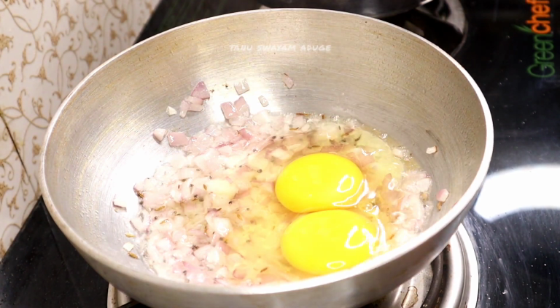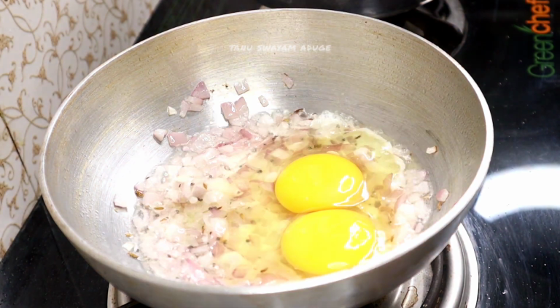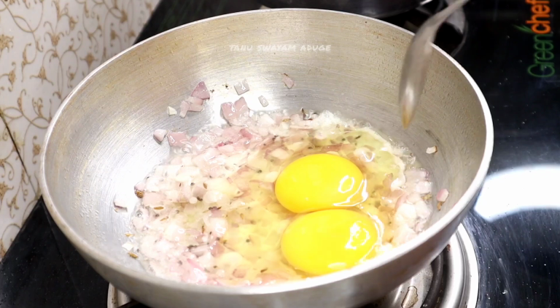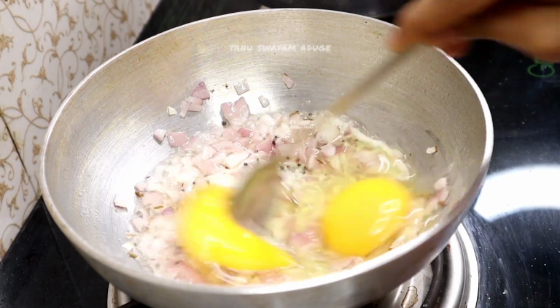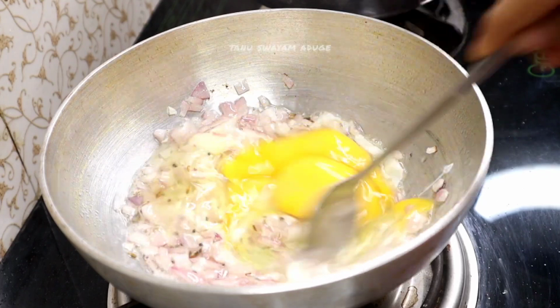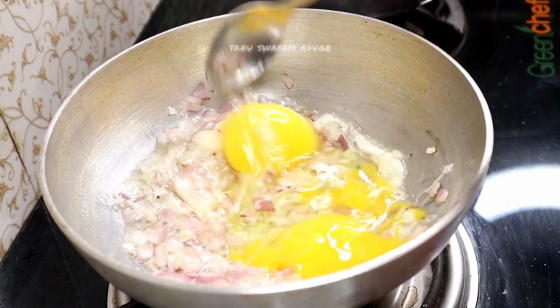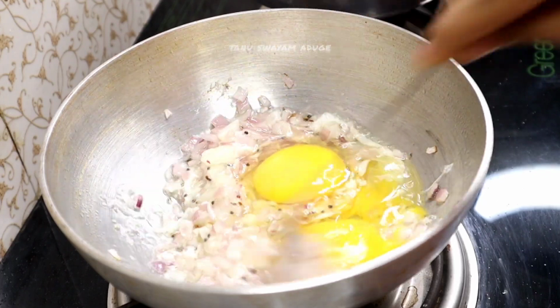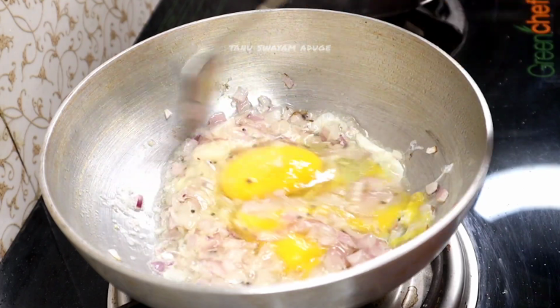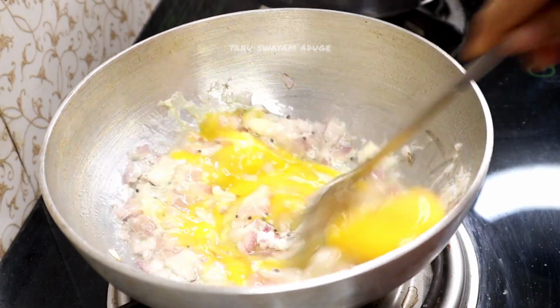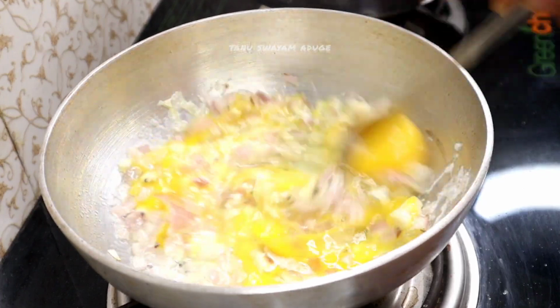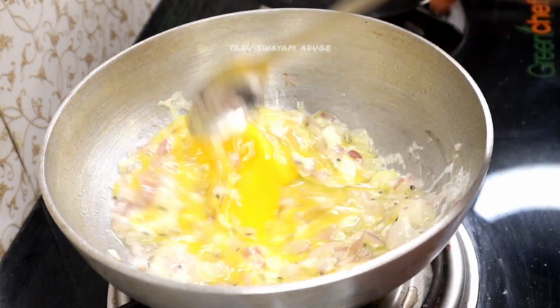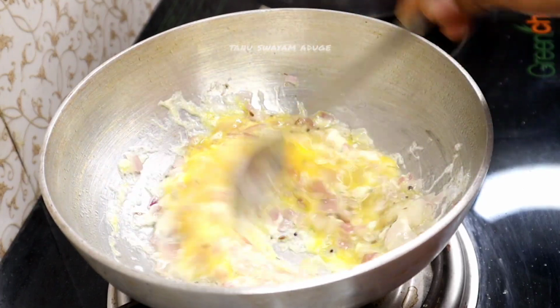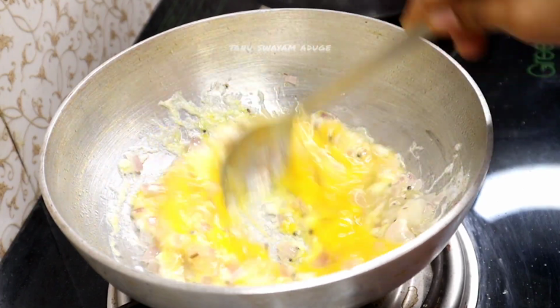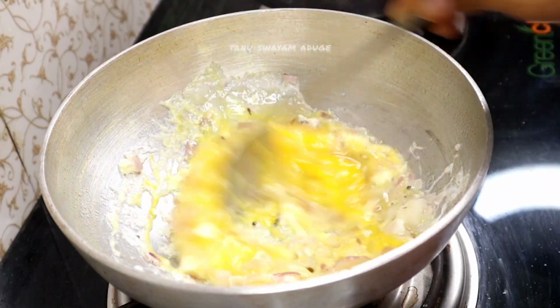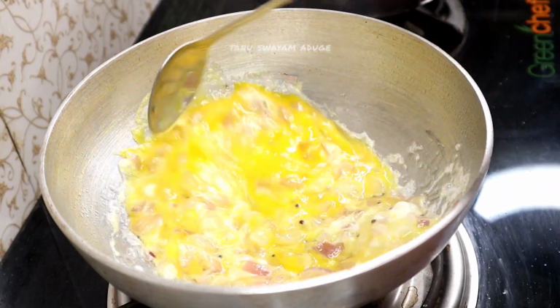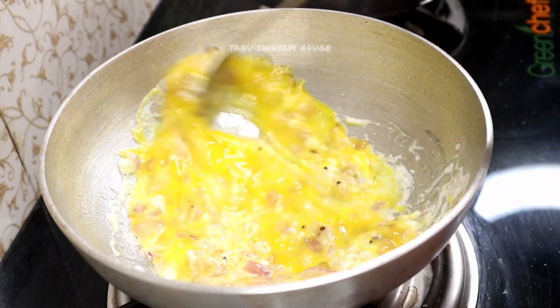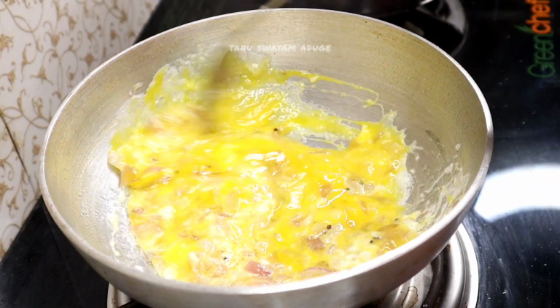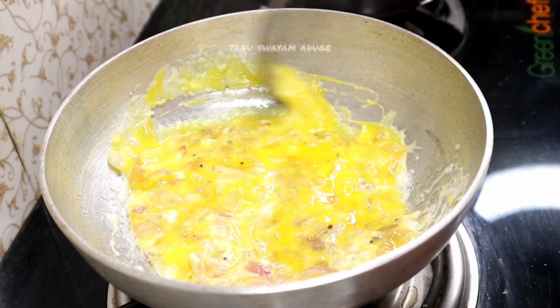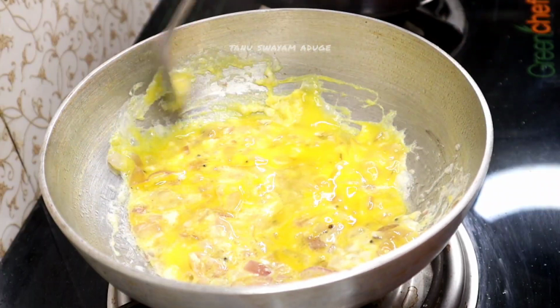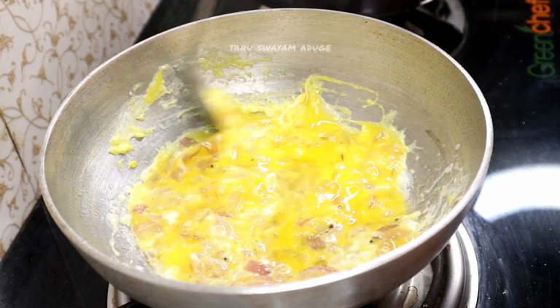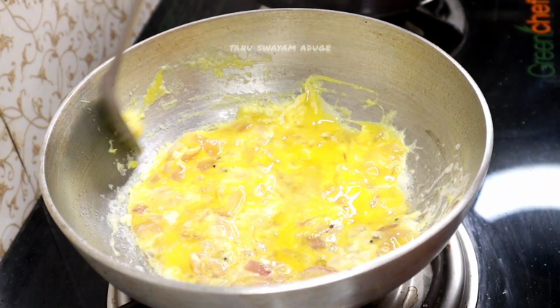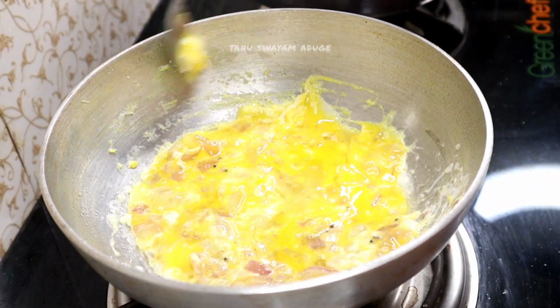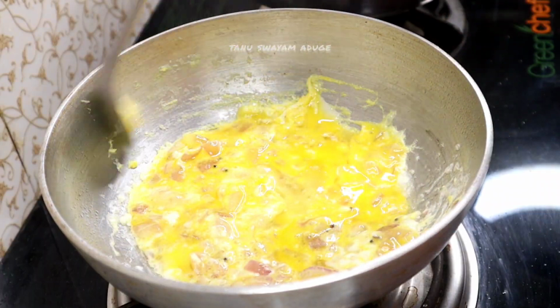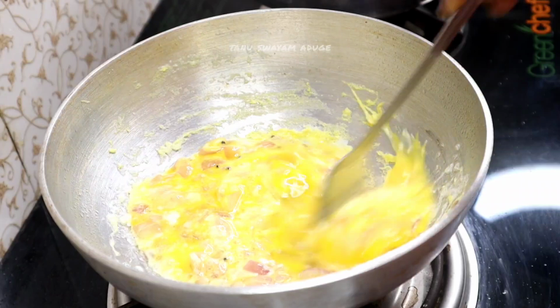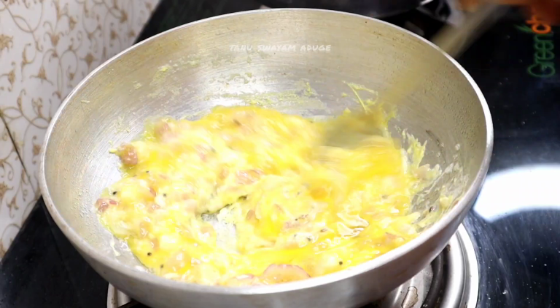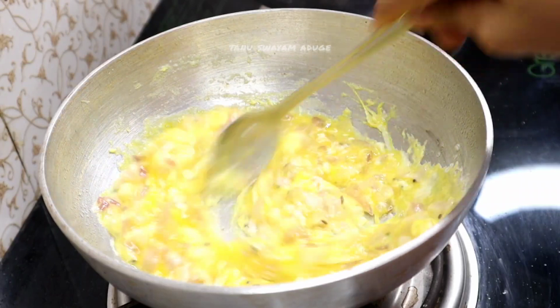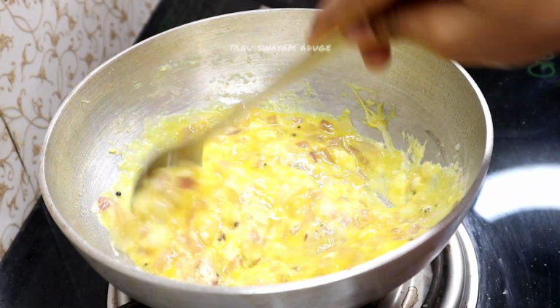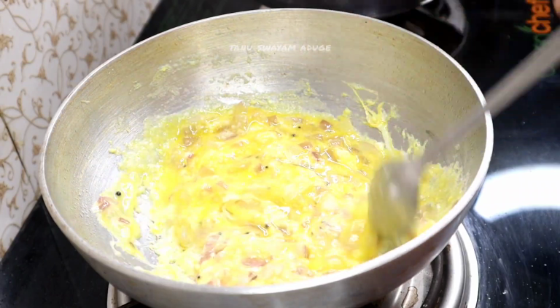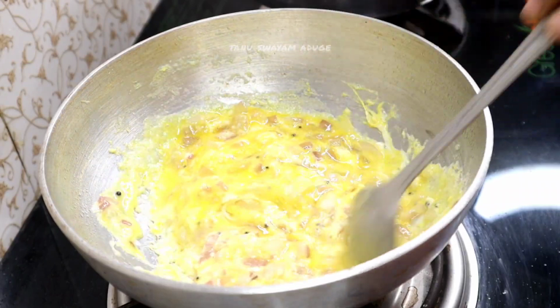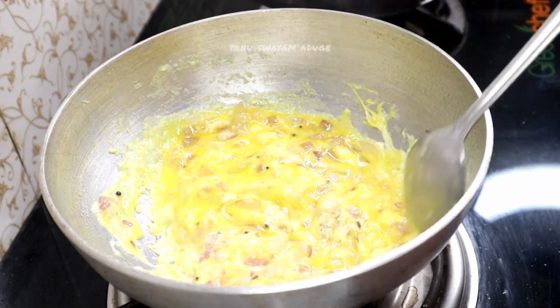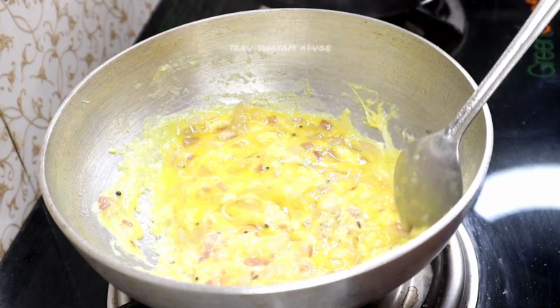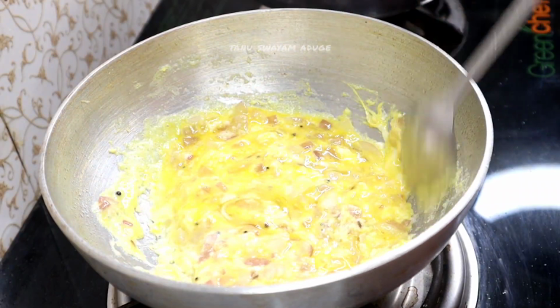You can mix it, mix it, and mix it. You can make it crumbled.